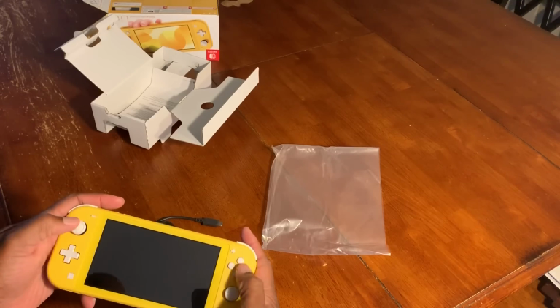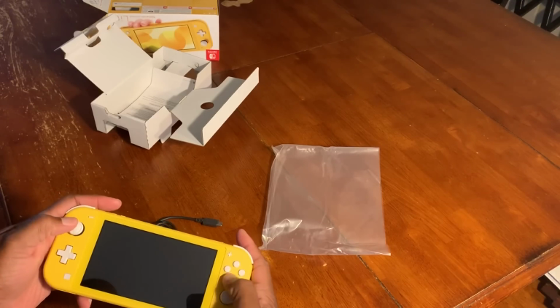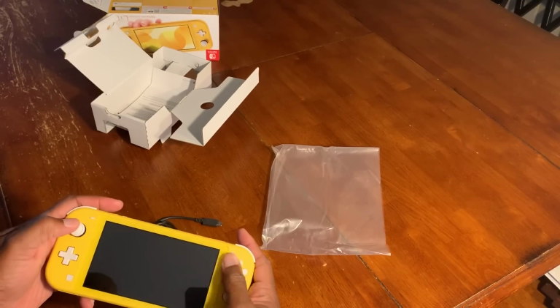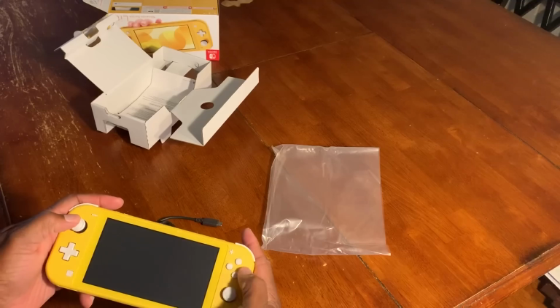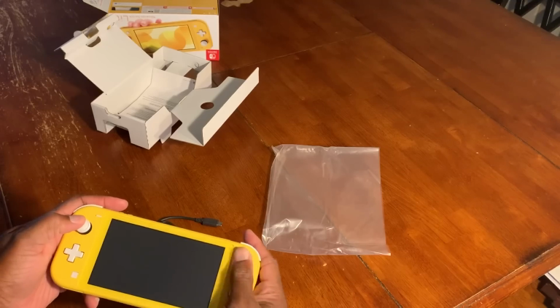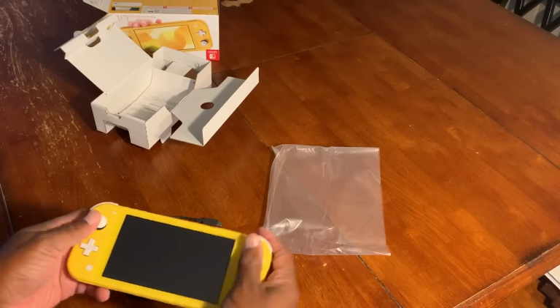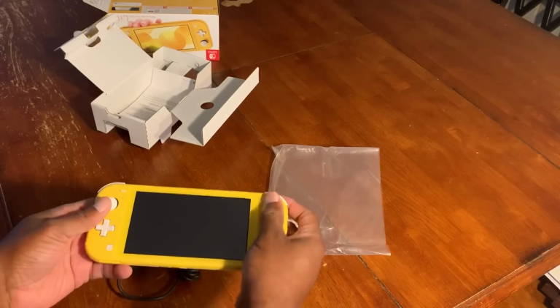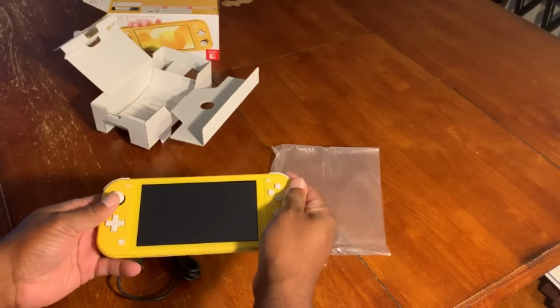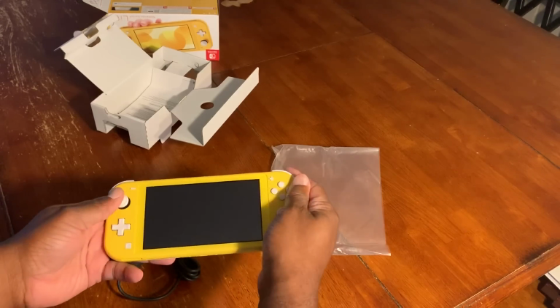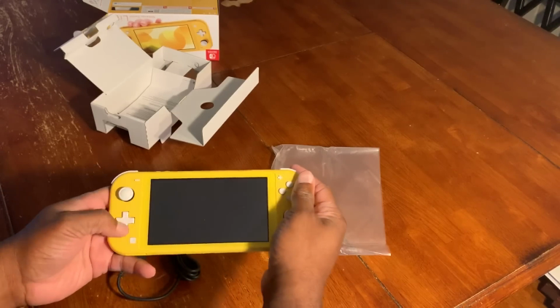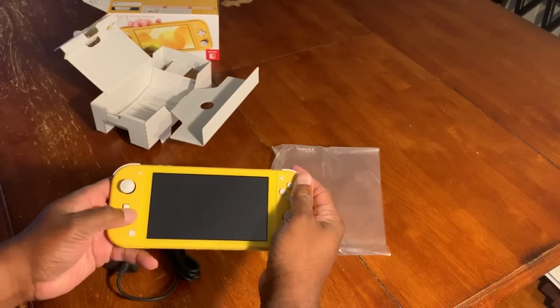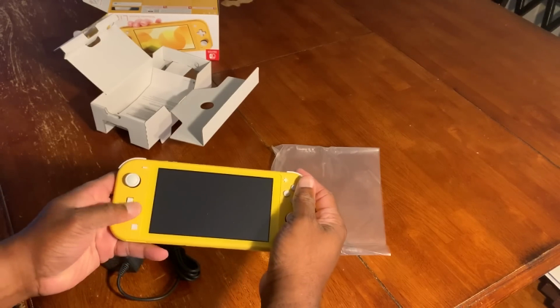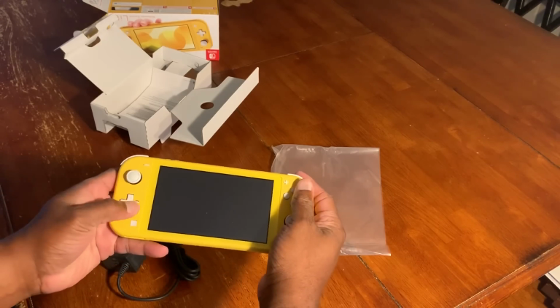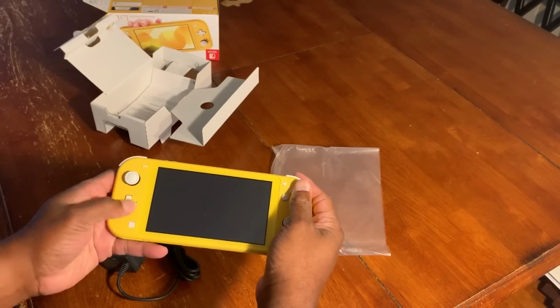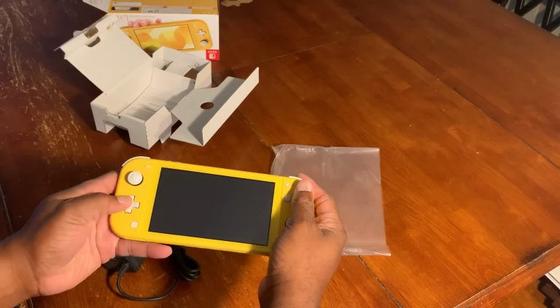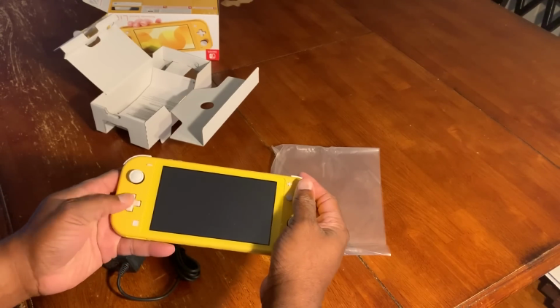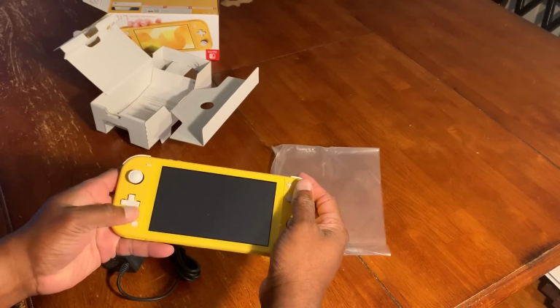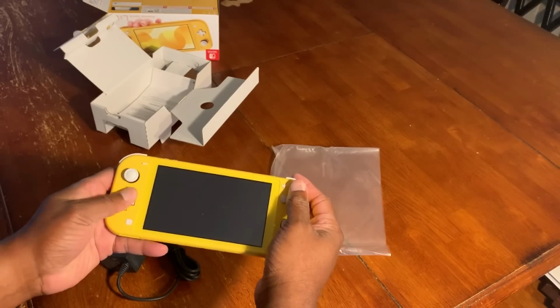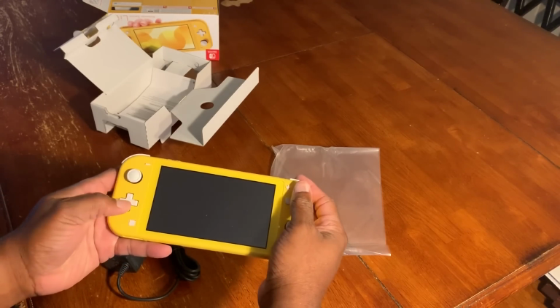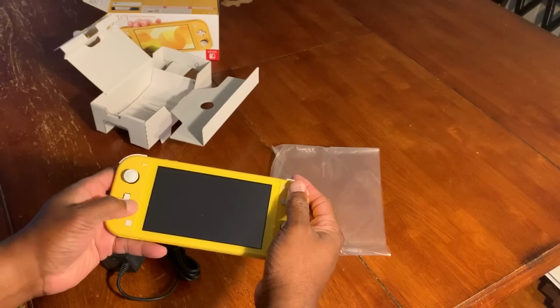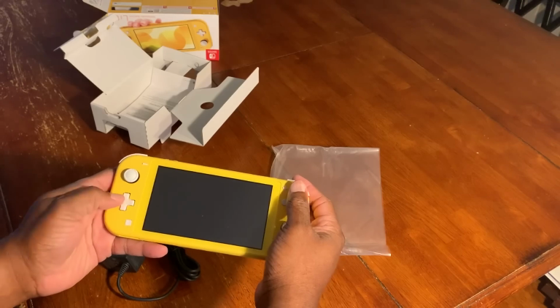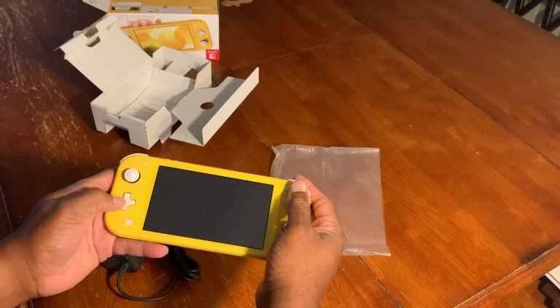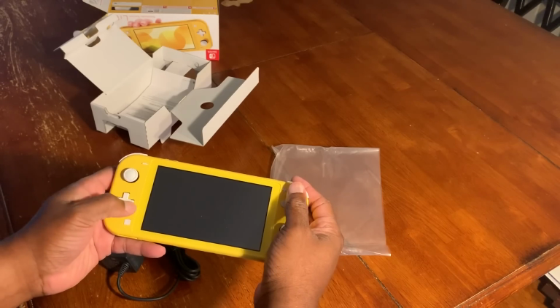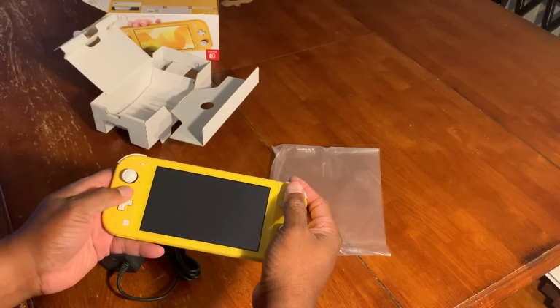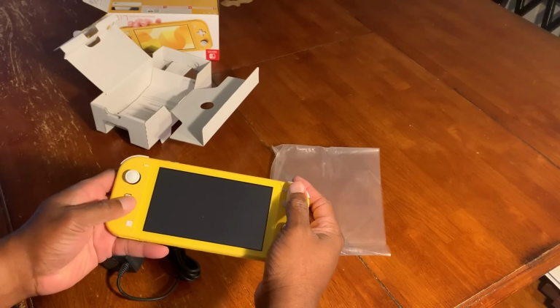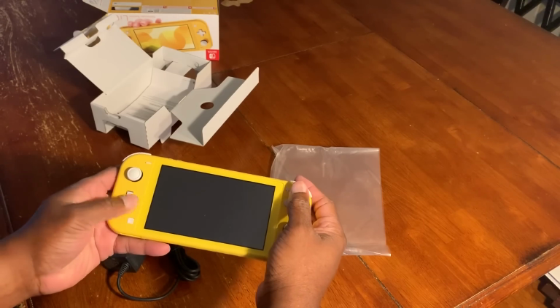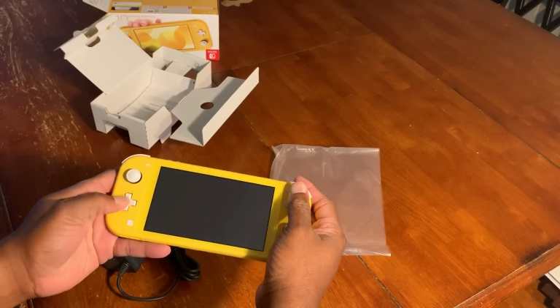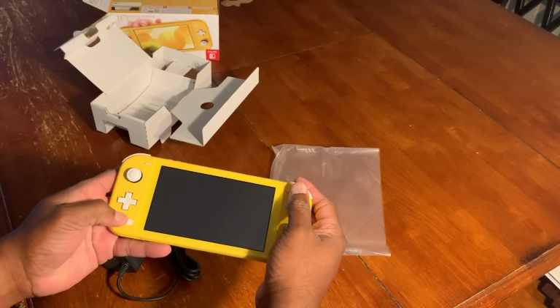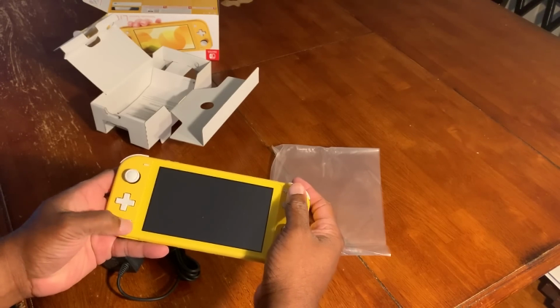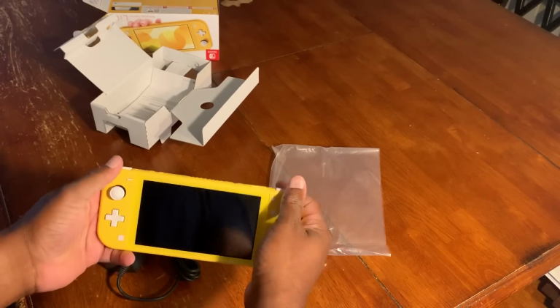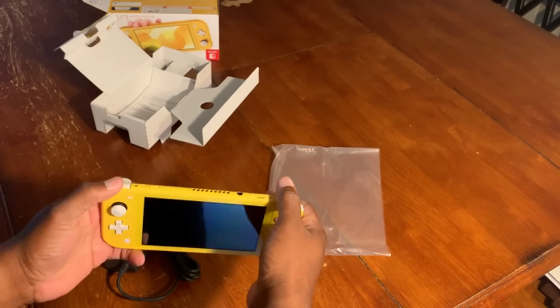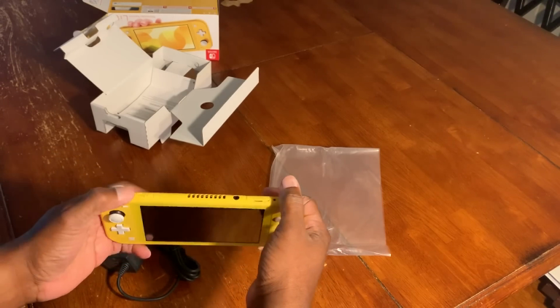Smooth buttons, love the d-pad — the d-pad is really smooth. I'm really impressed with it.